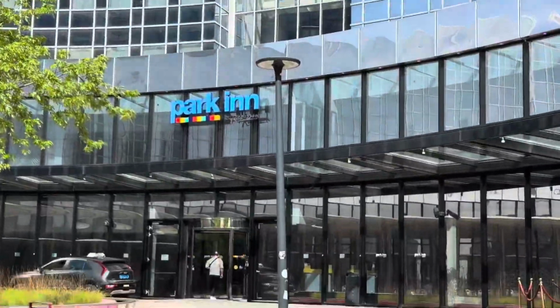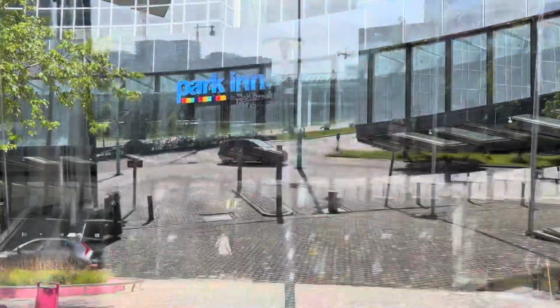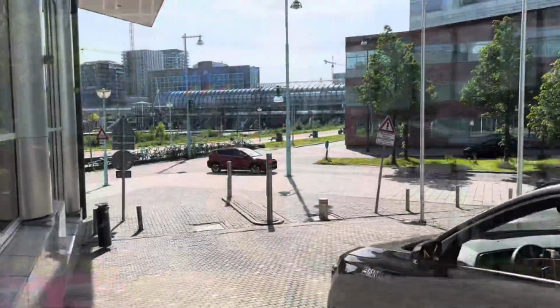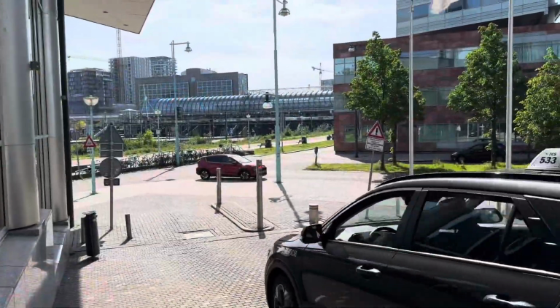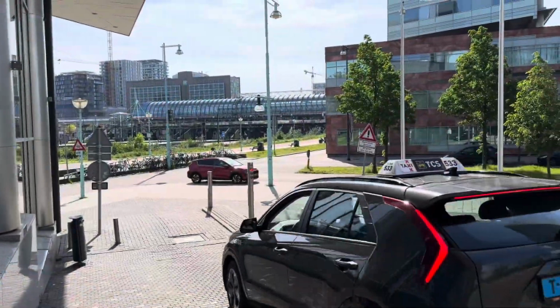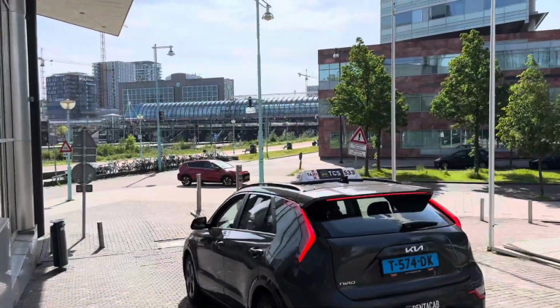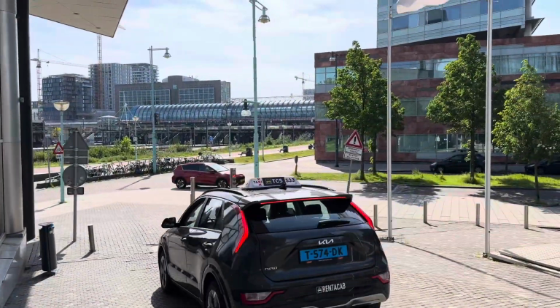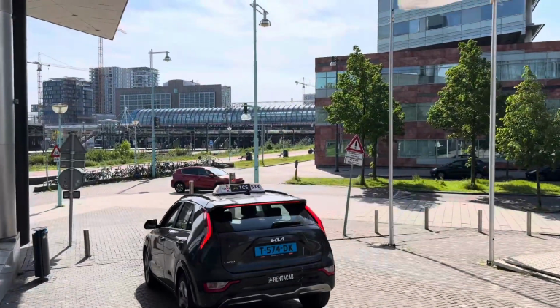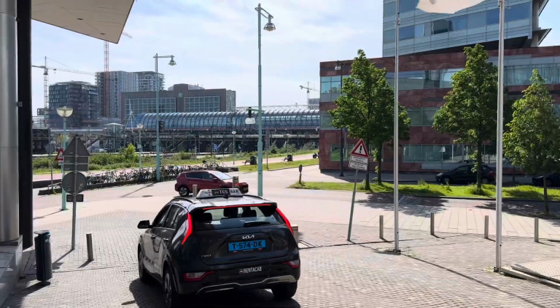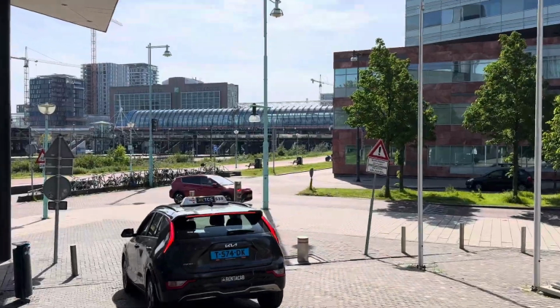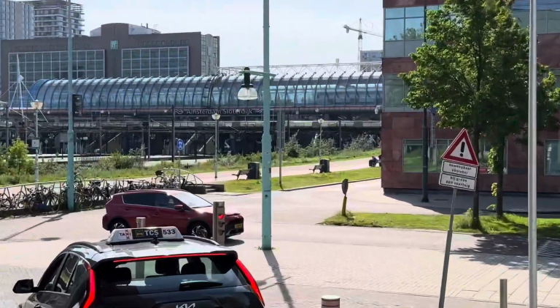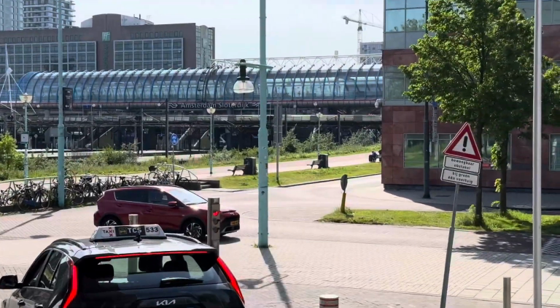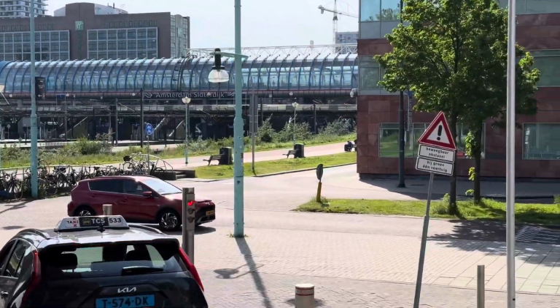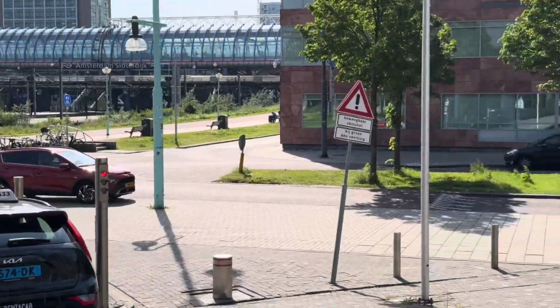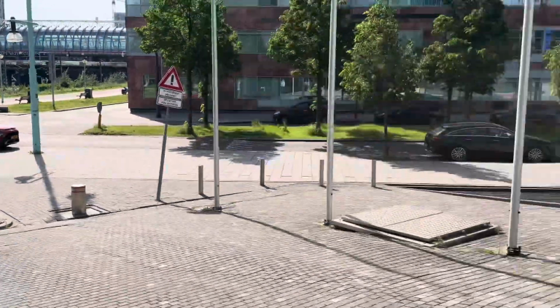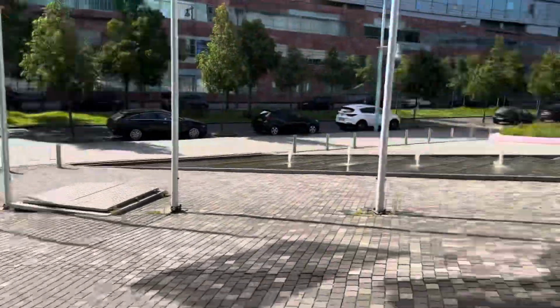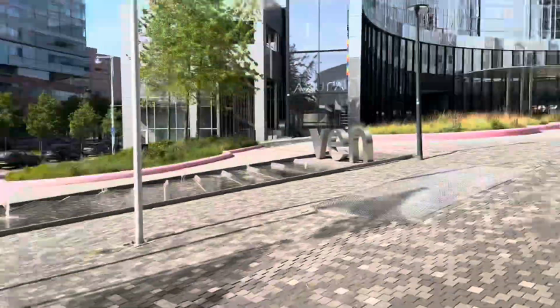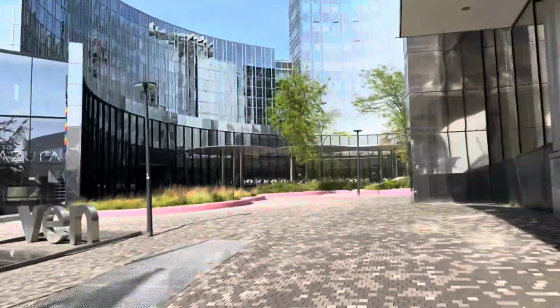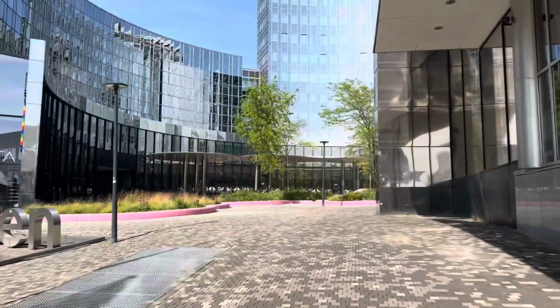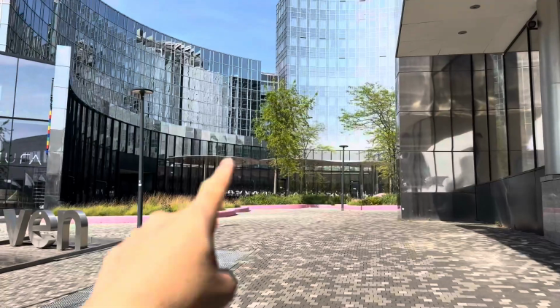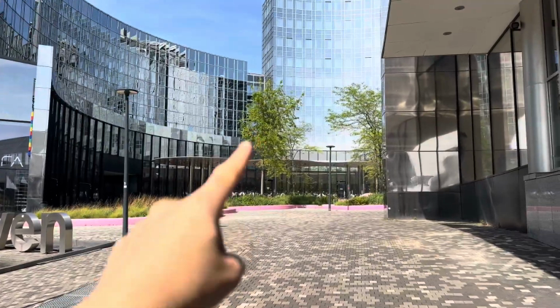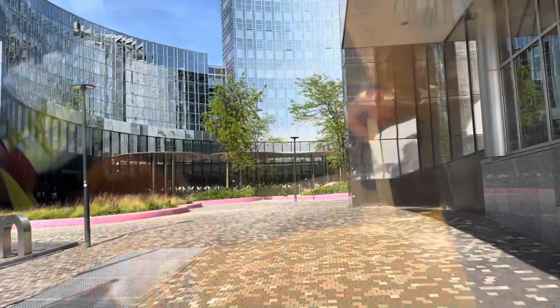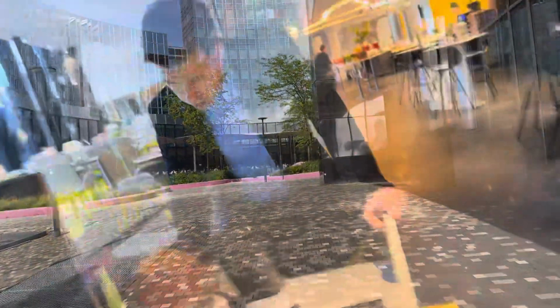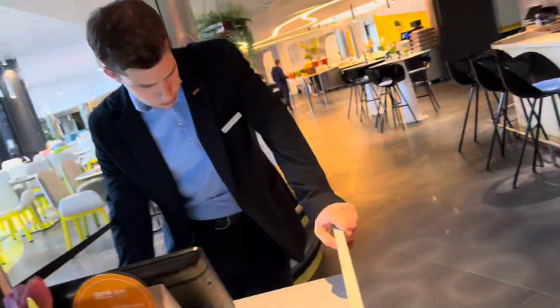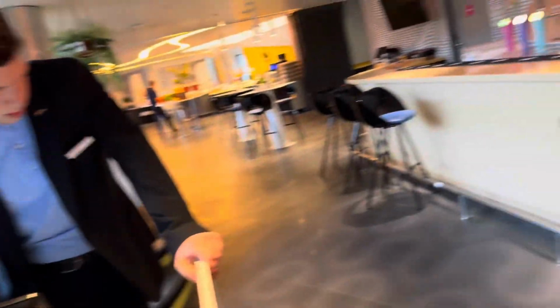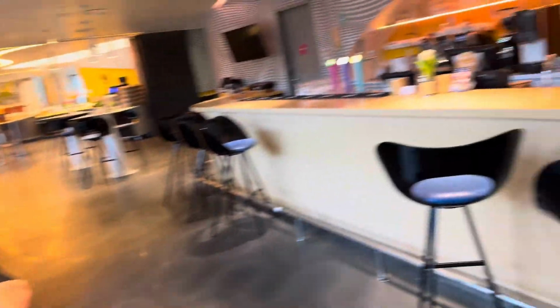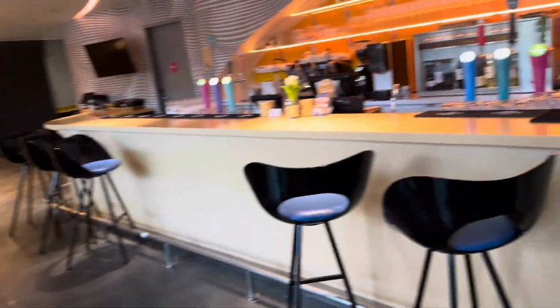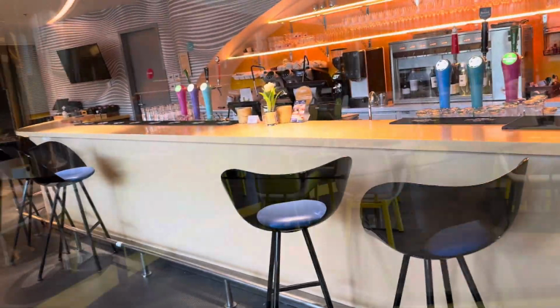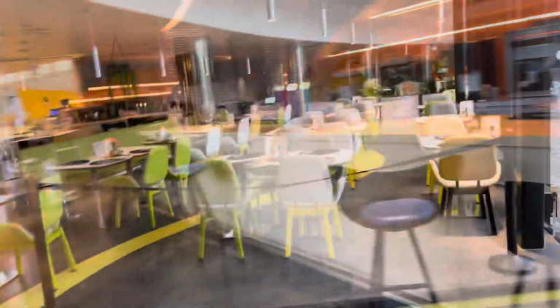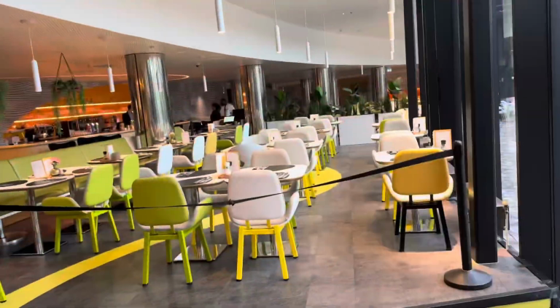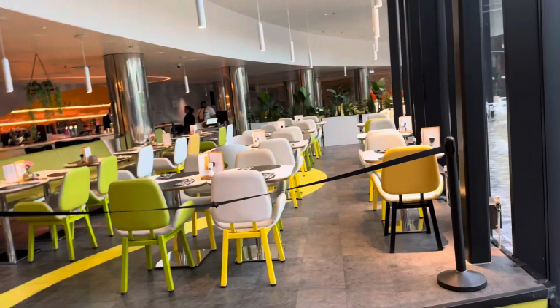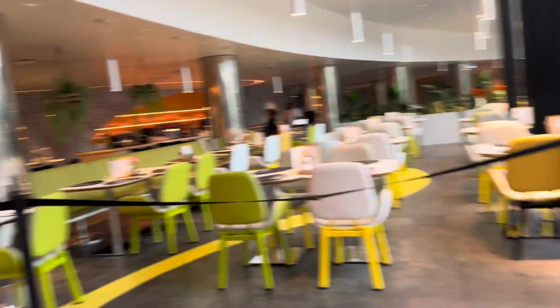Cool, isn't it? Park Inn is like a three-minute walk from Amsterdam Sloterdijk station. That's where I just came from. Park Inn — that's Radisson.